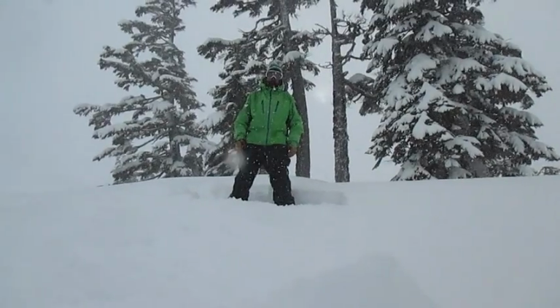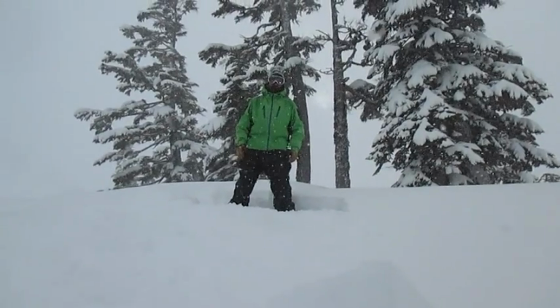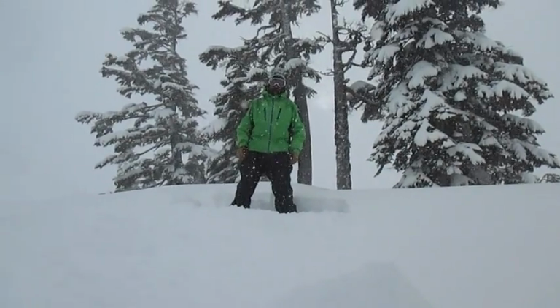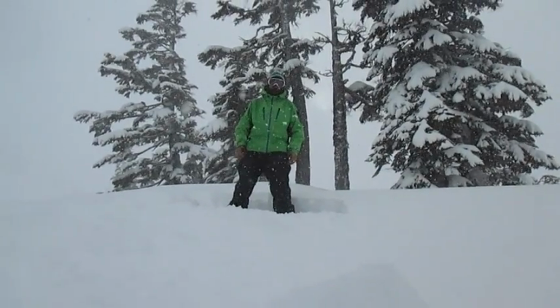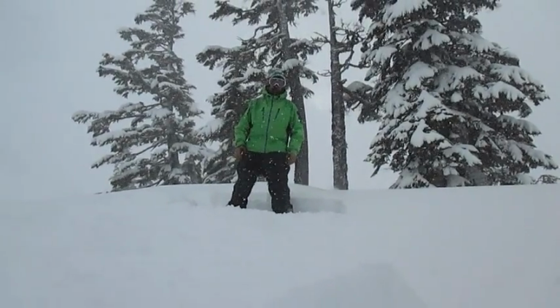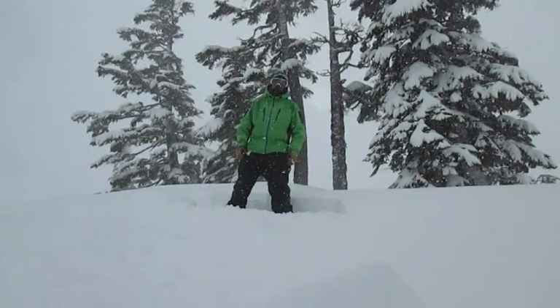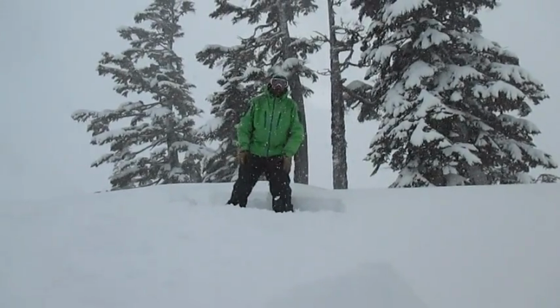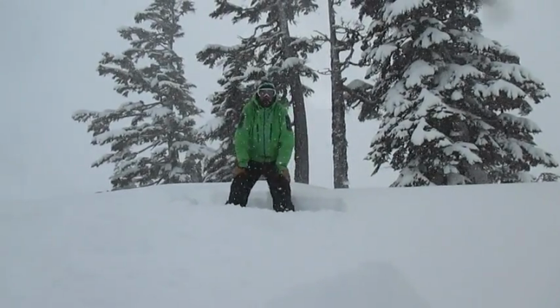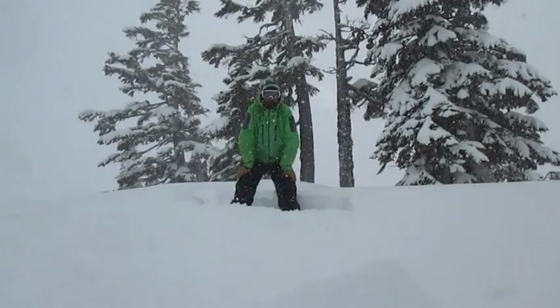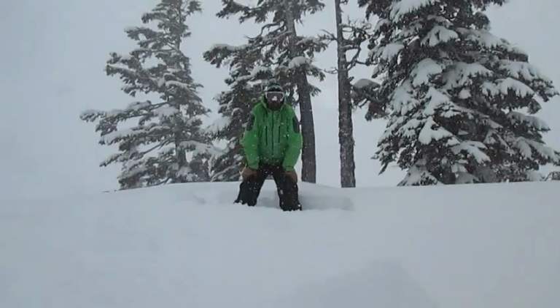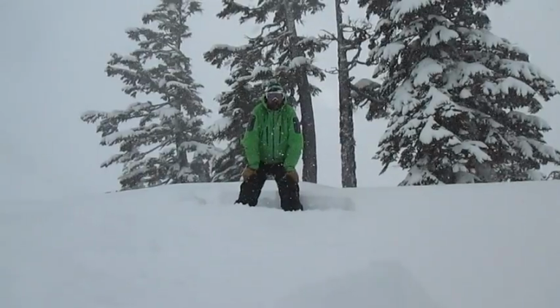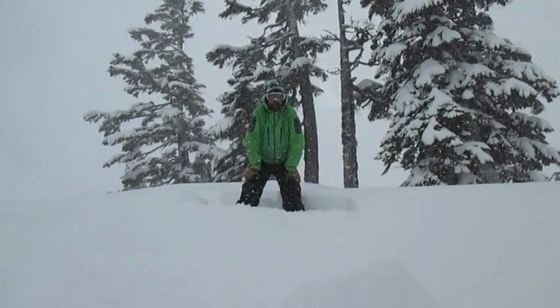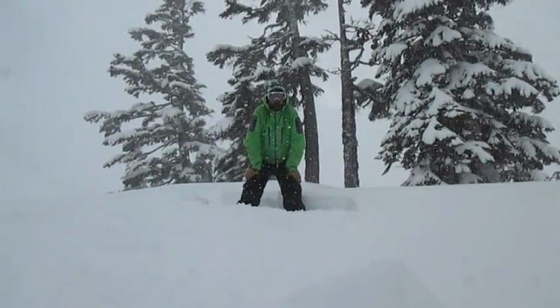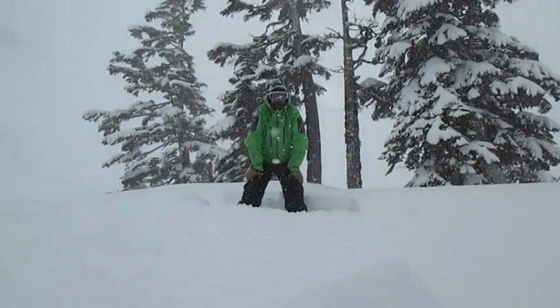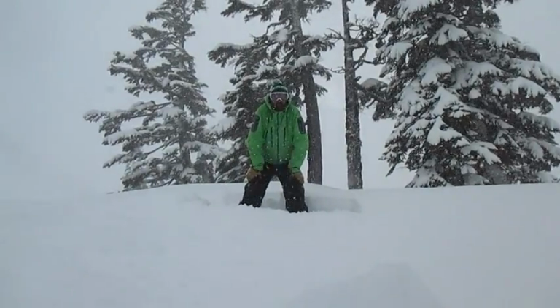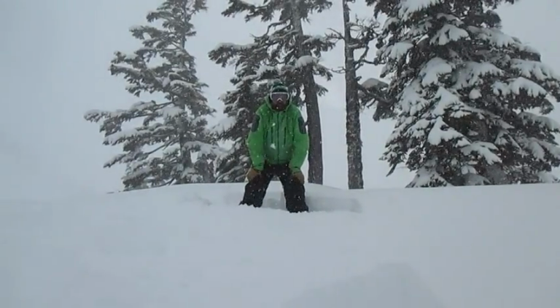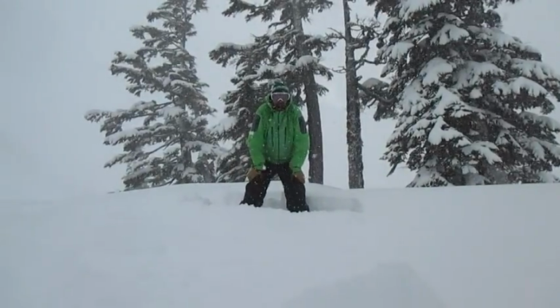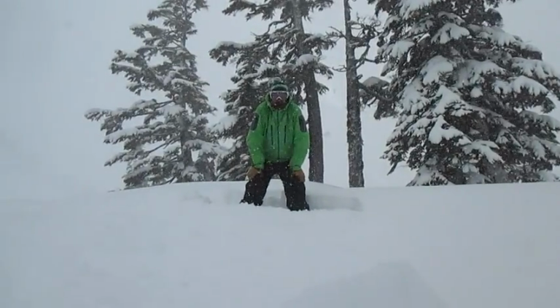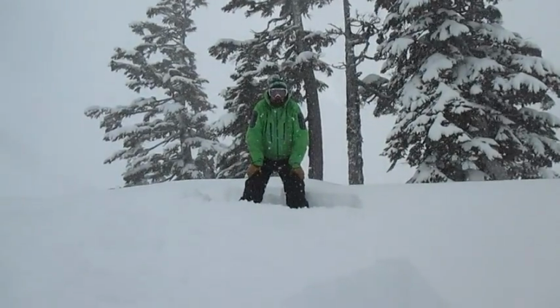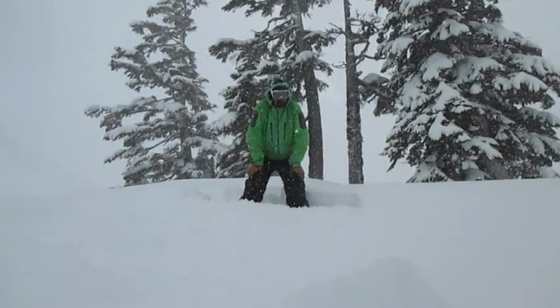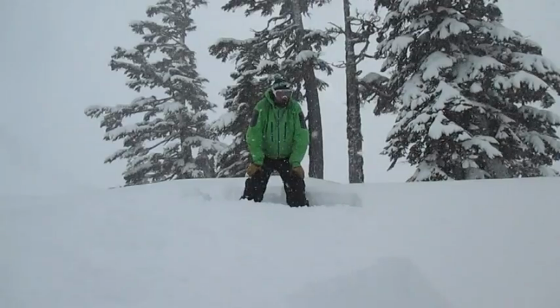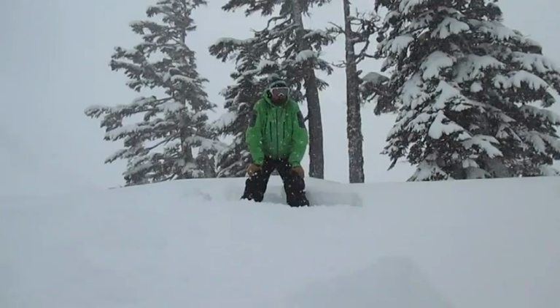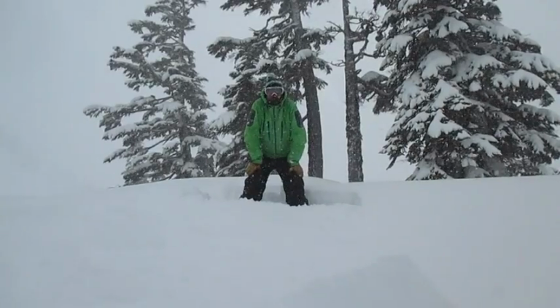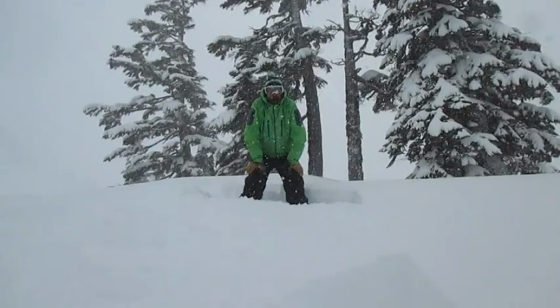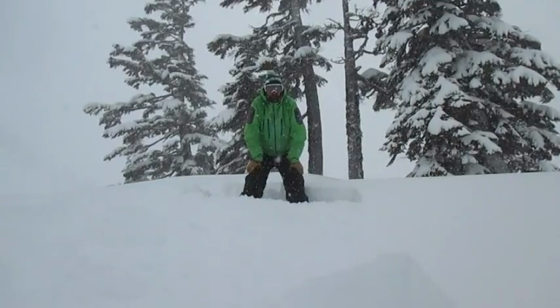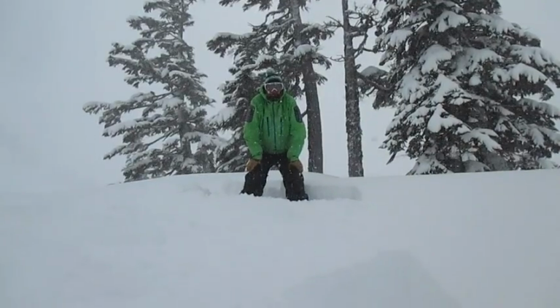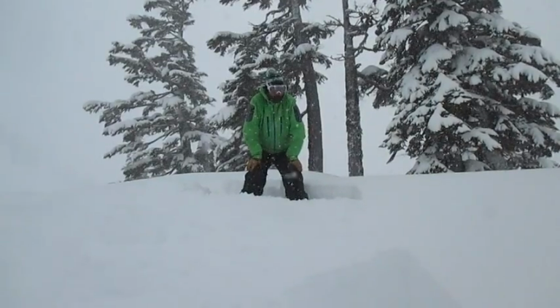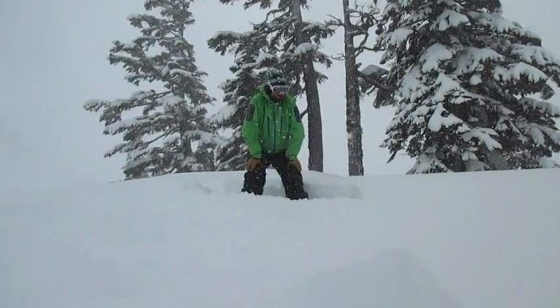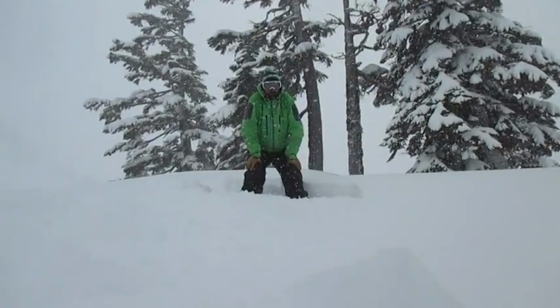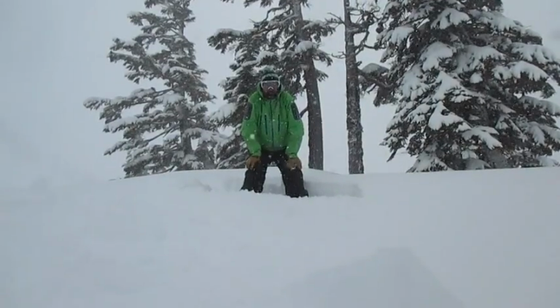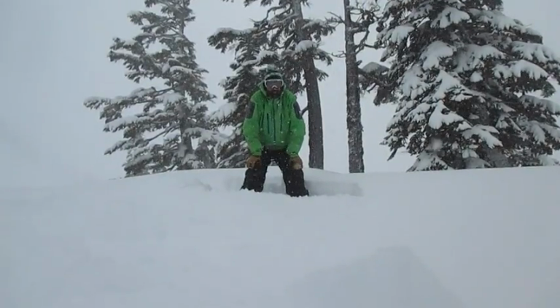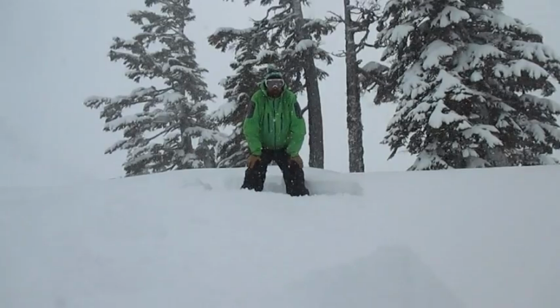Hi, this is Jeff Hambleton with the Northwest Avalanche Center. Today is Monday, February 17th. We're on the north aspect, Mt. Baker backcountry here, and we're gonna try a large block test, the AK test.